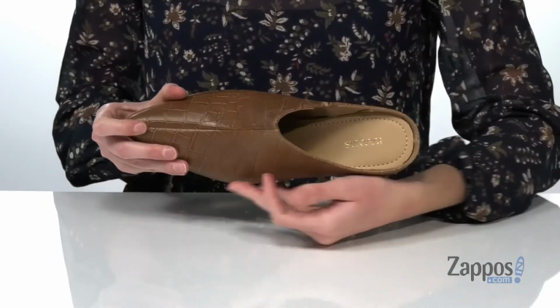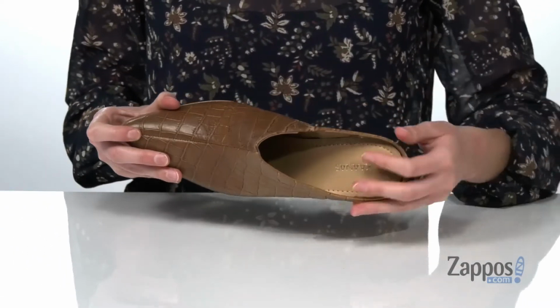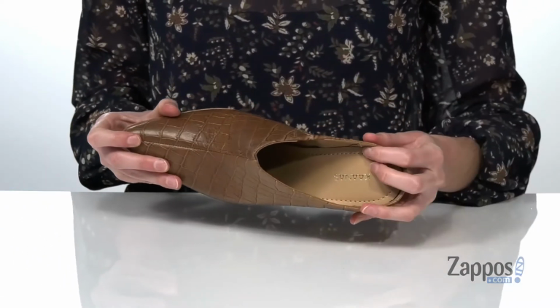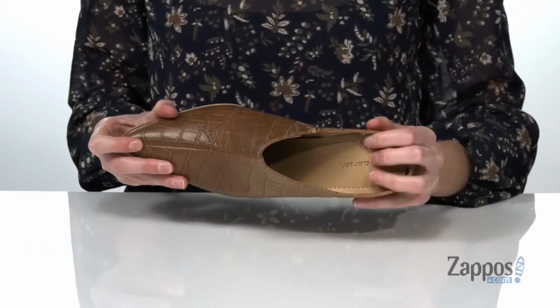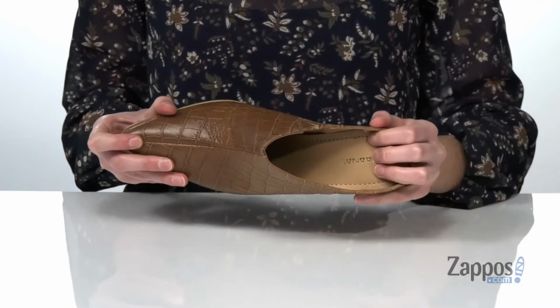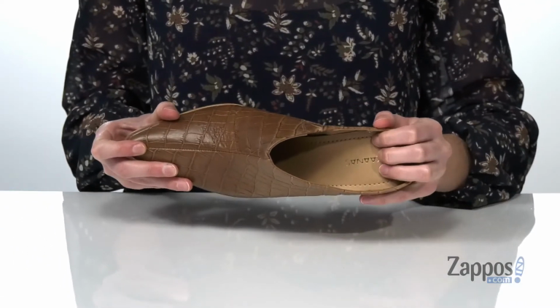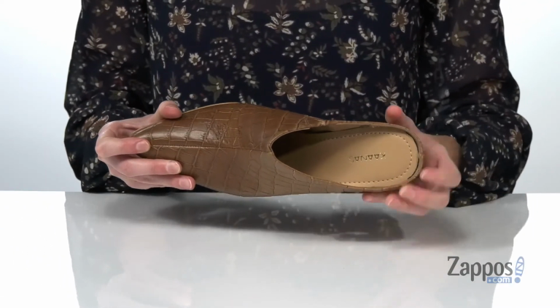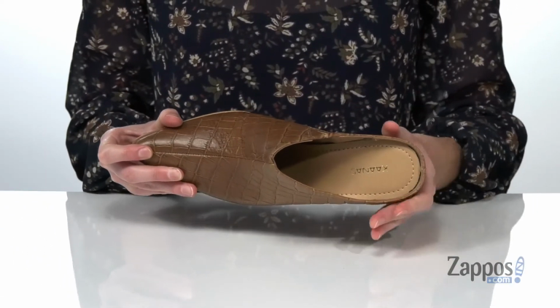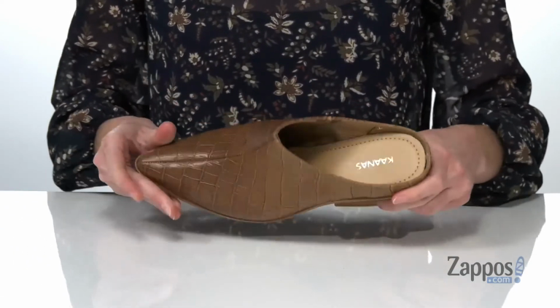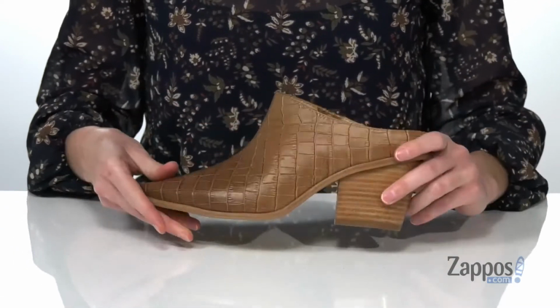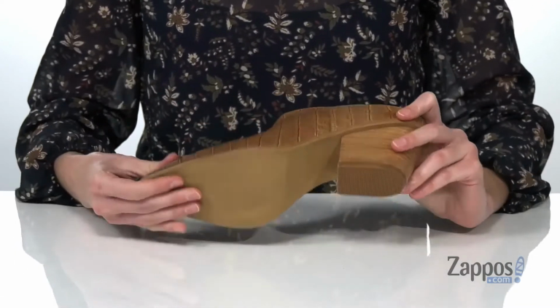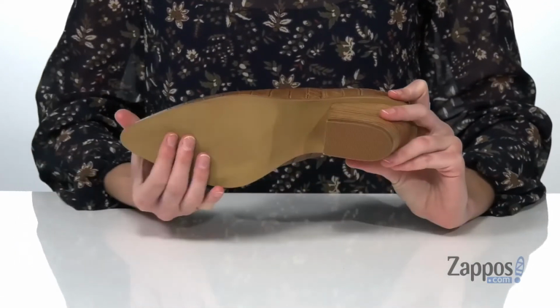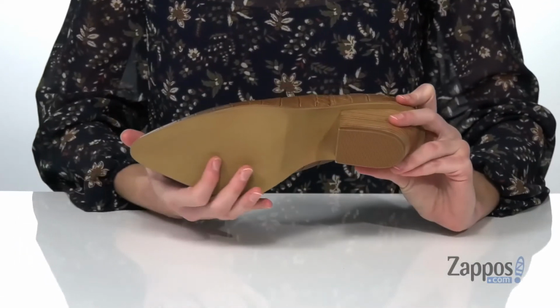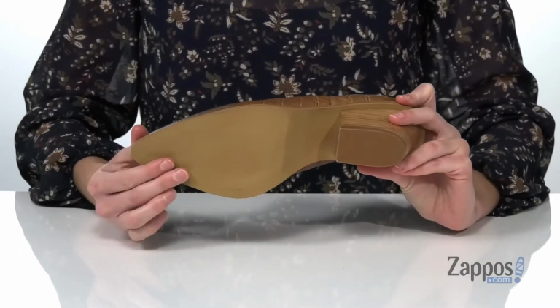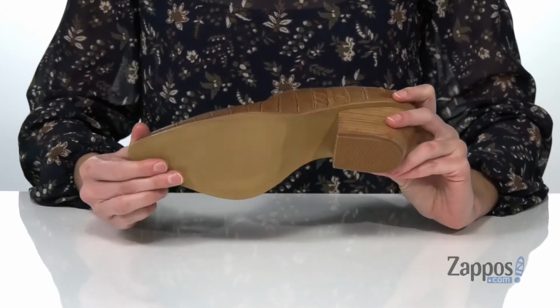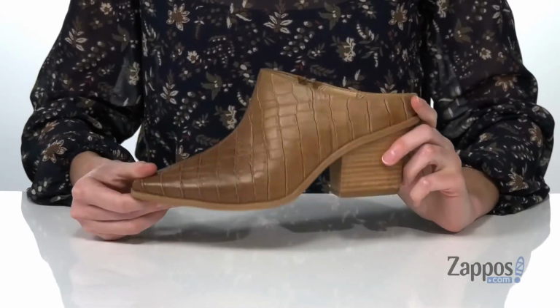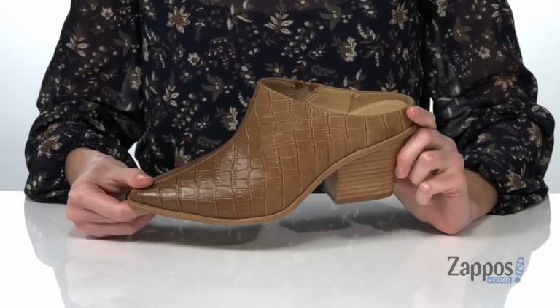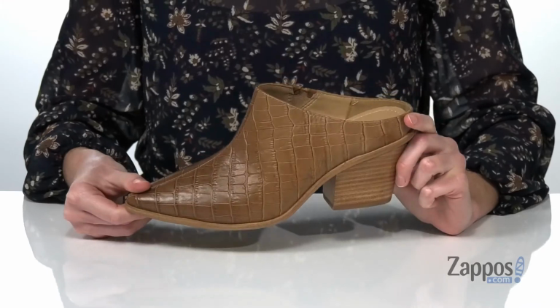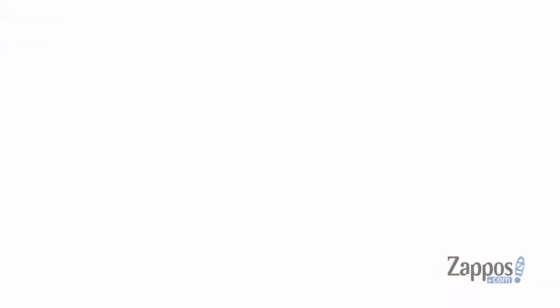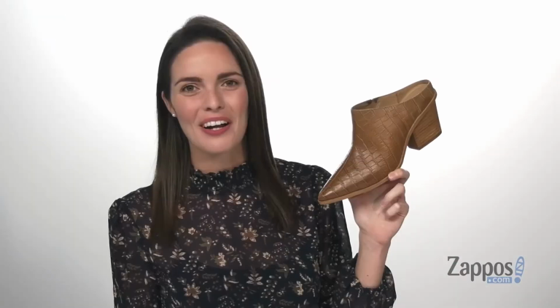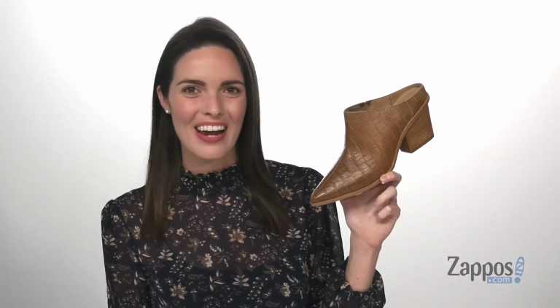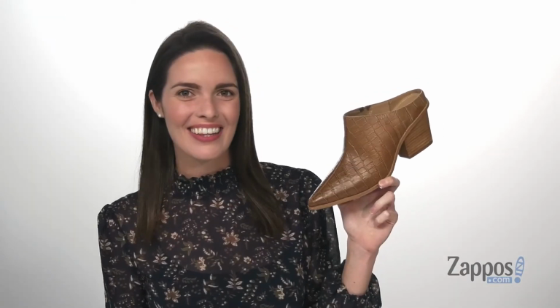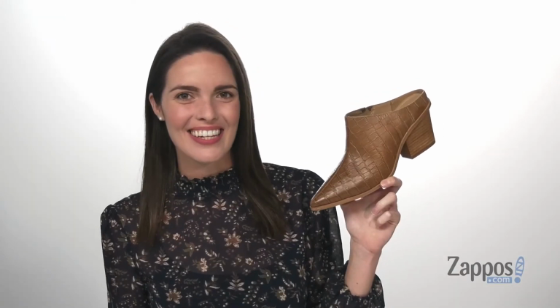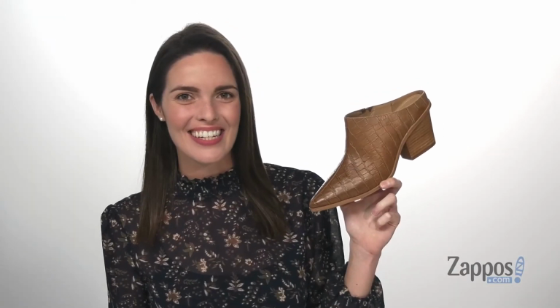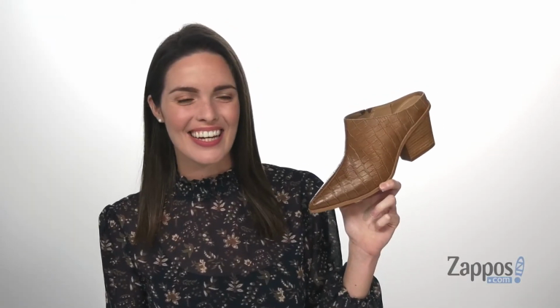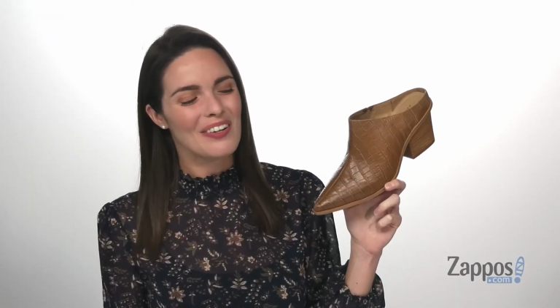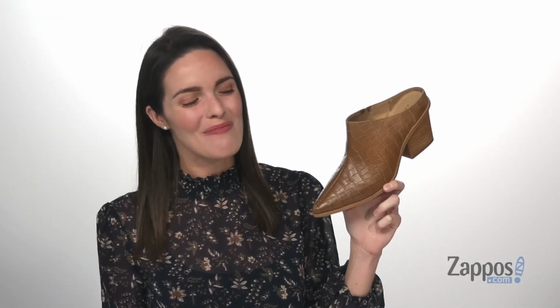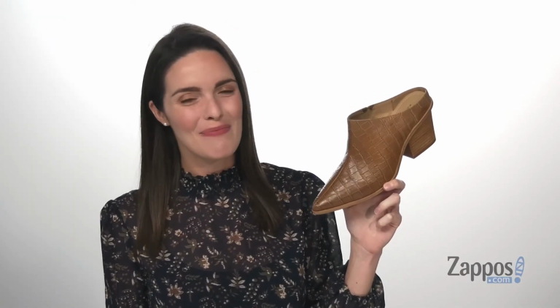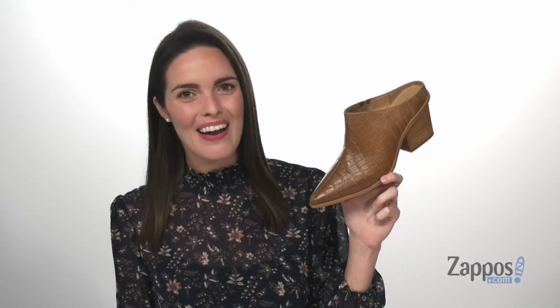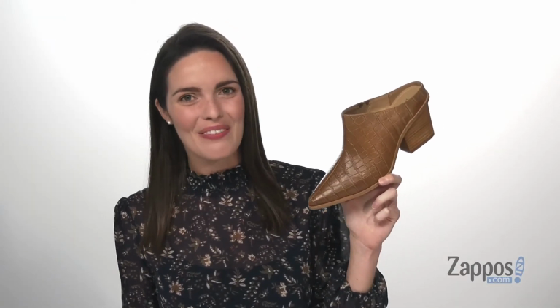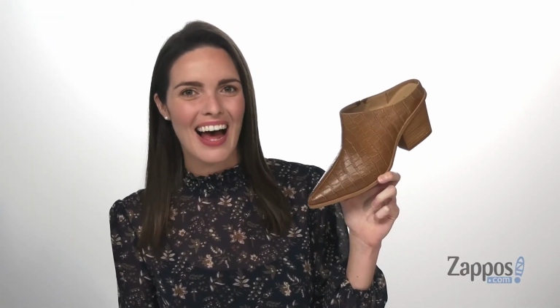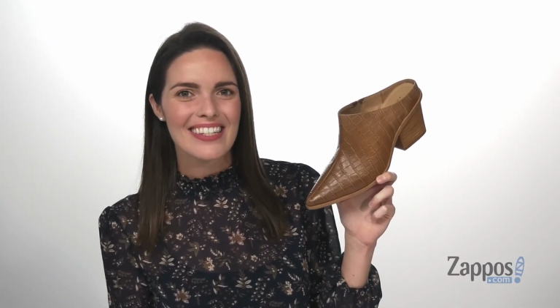Inside there's a smooth lining and a lightly padded footbed, and it's all on top of a textured outsole. For a trendy look this season, grab this pair from Kanaas.